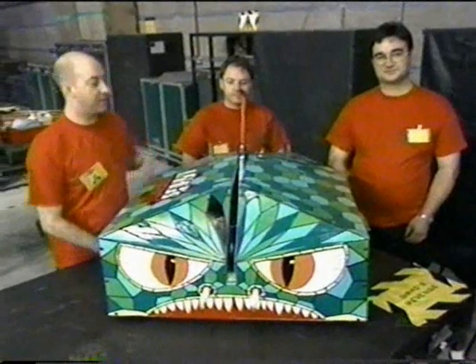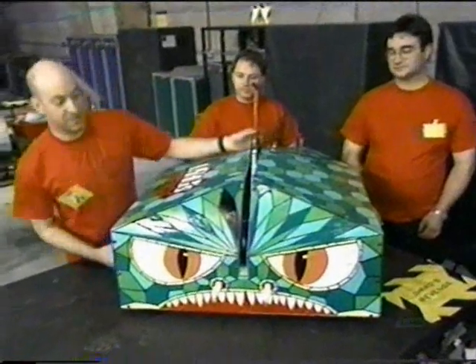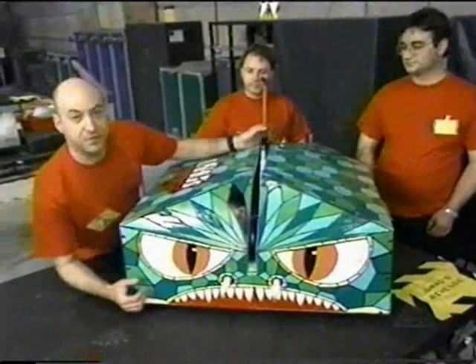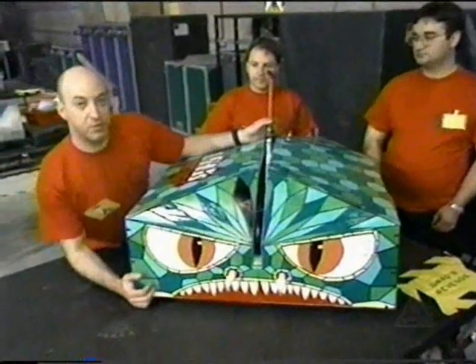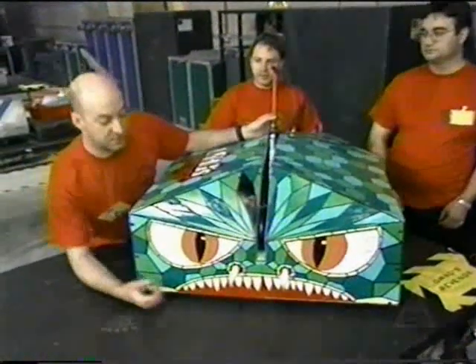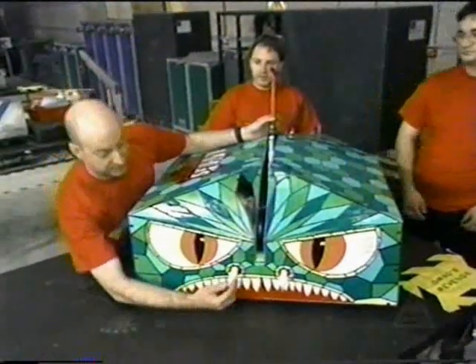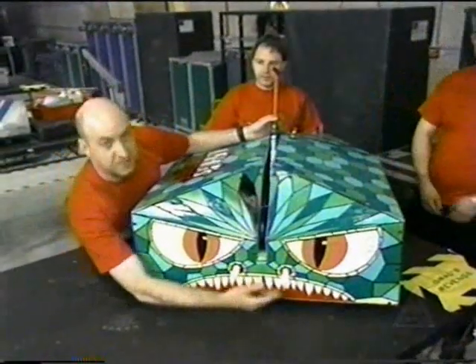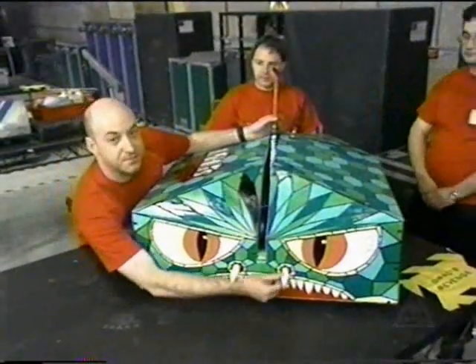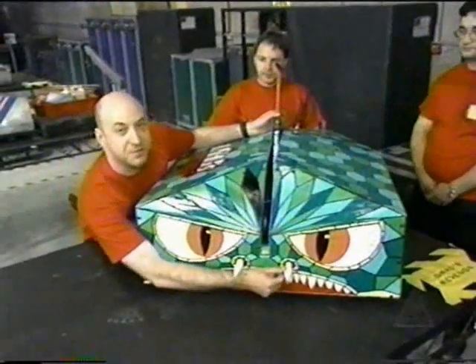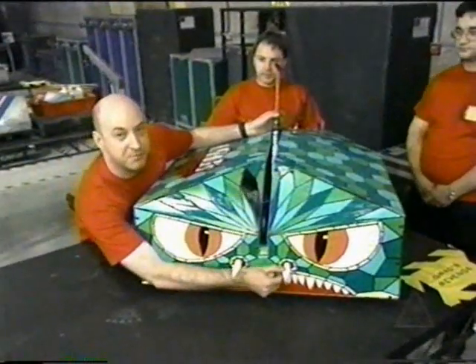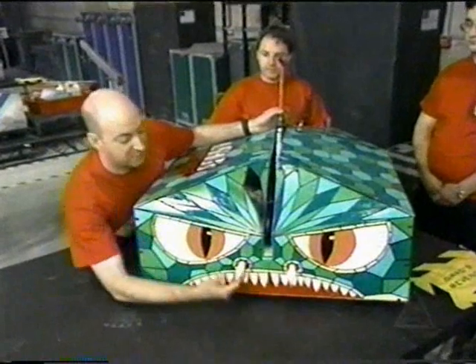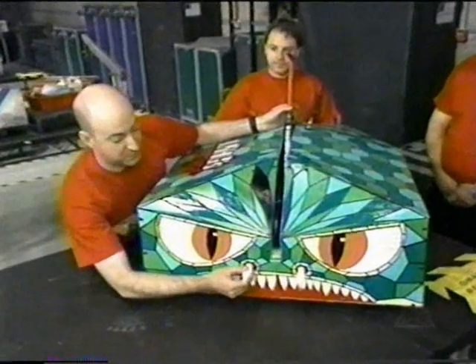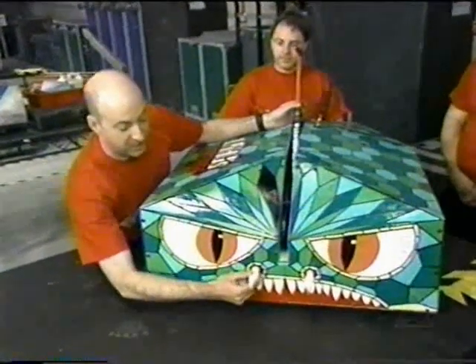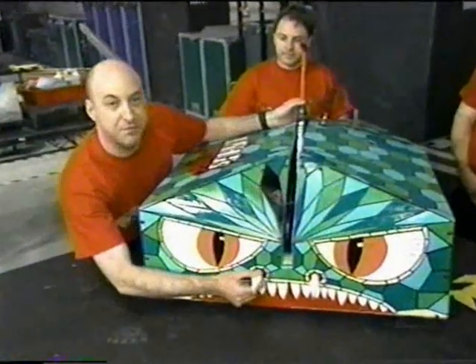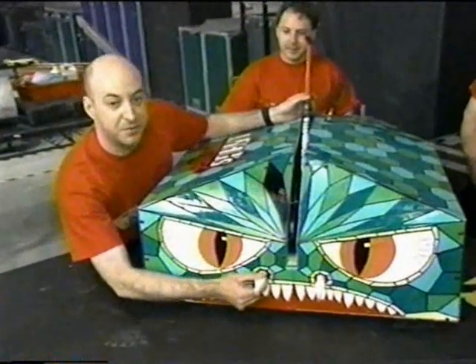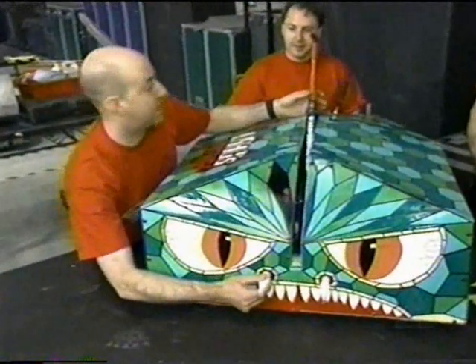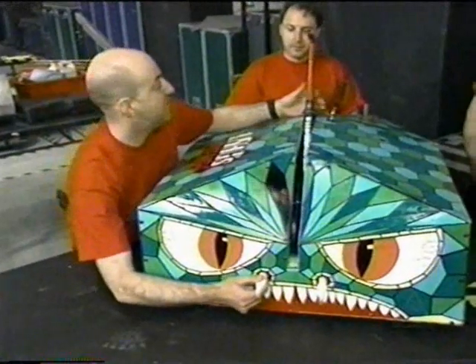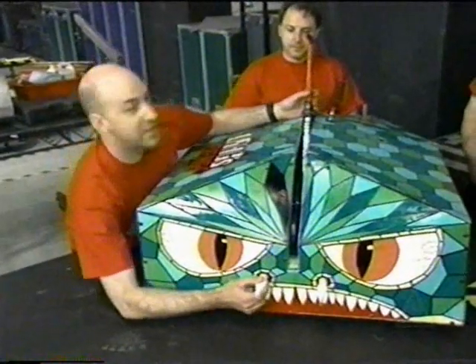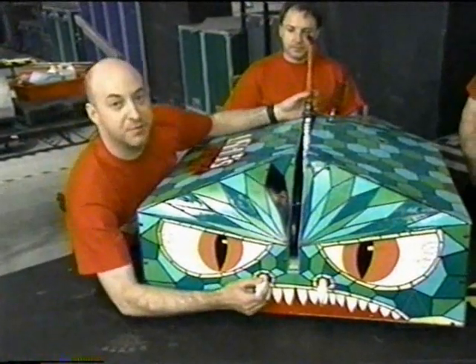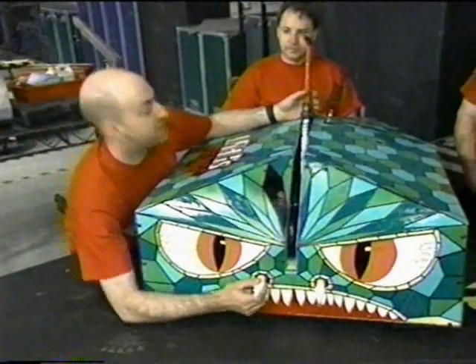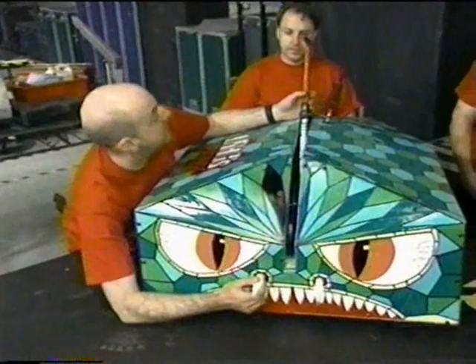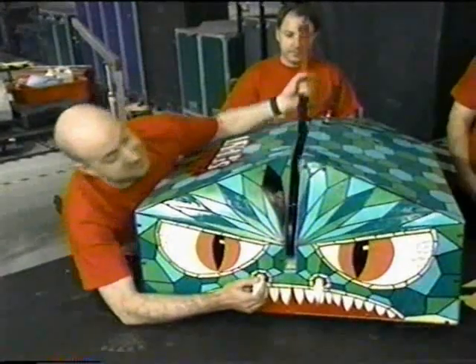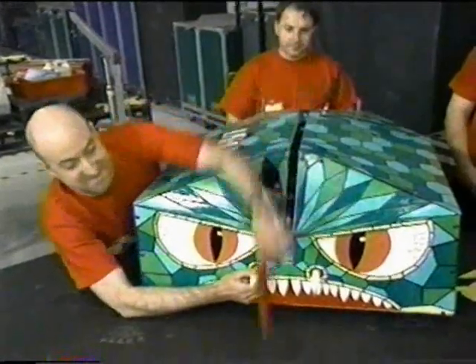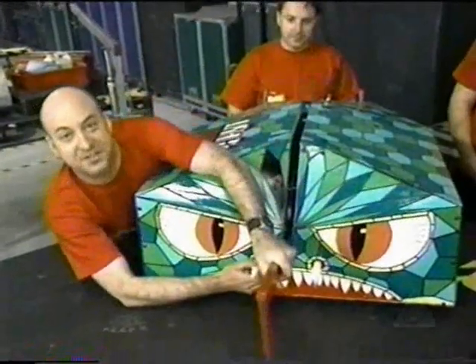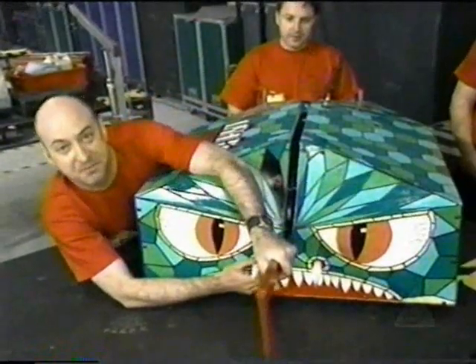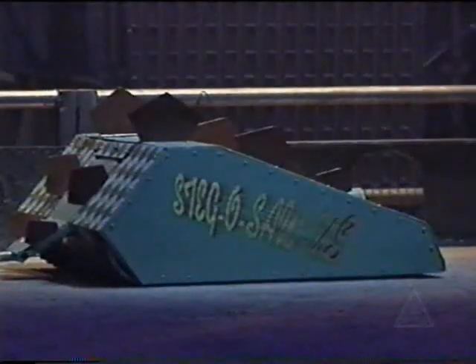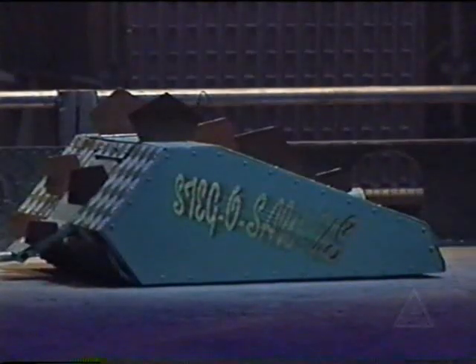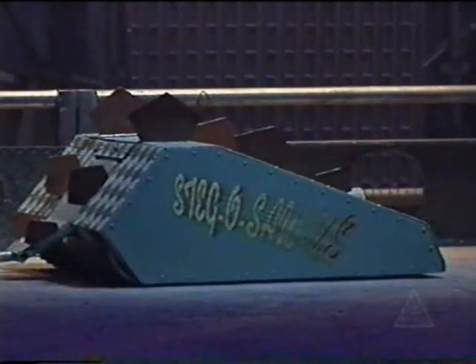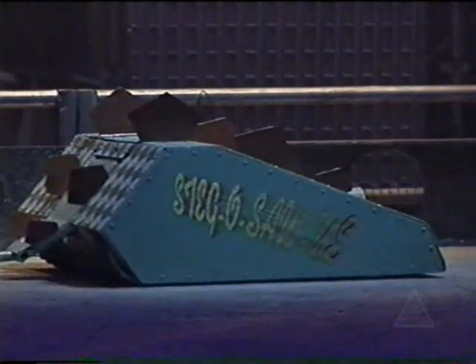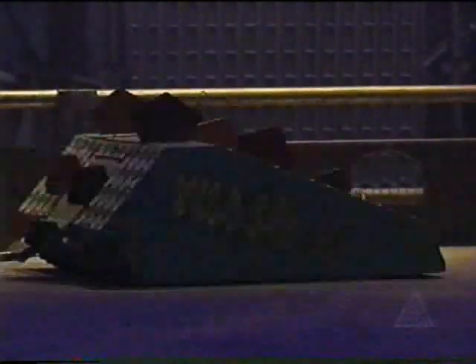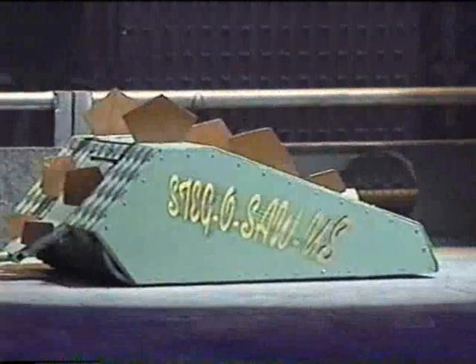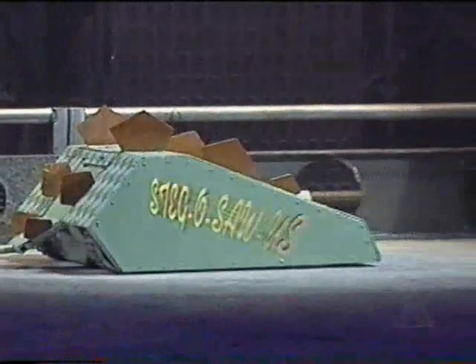As you can see, we've got two main weapons: we have these tusks at the front which we will ram our opponent with, and when they're impaled upon these tusks, we then stab them with this mighty axe, like so. From Southampton, Stegosaurus.